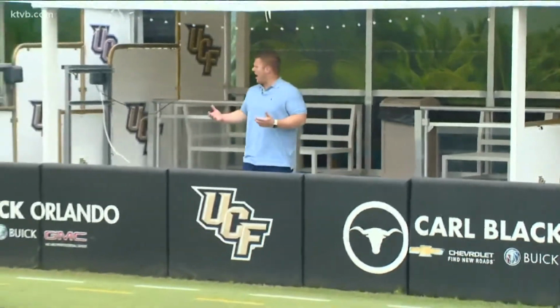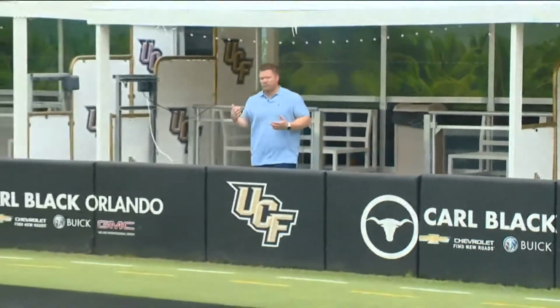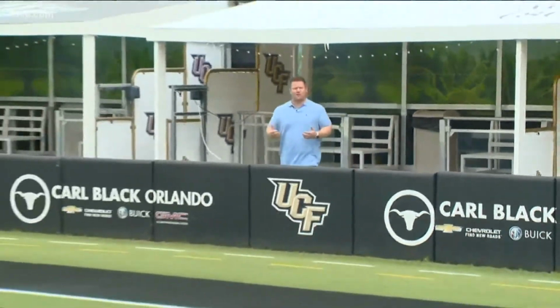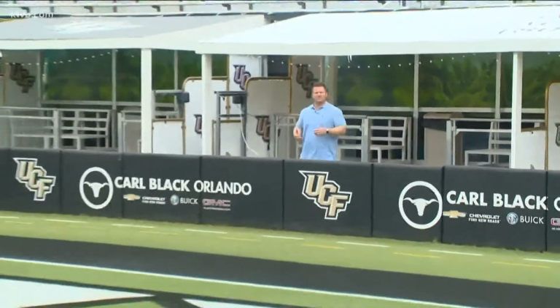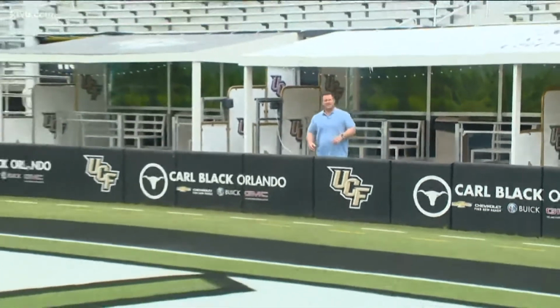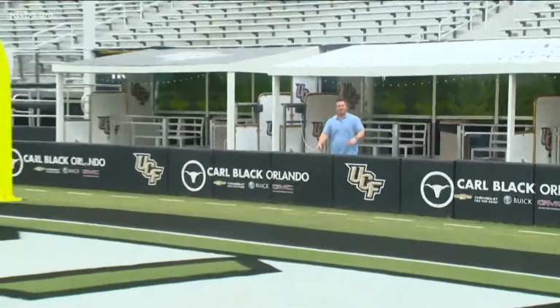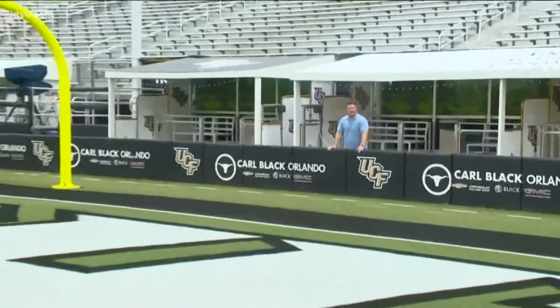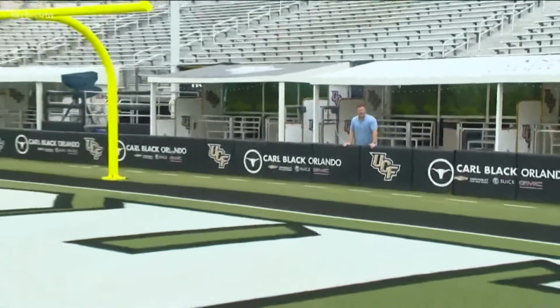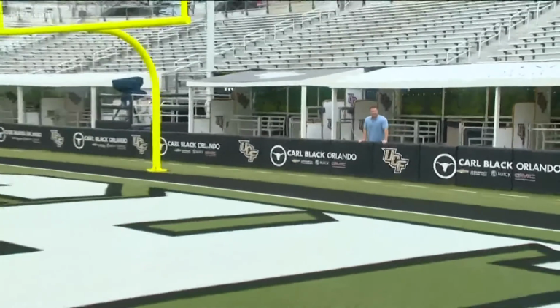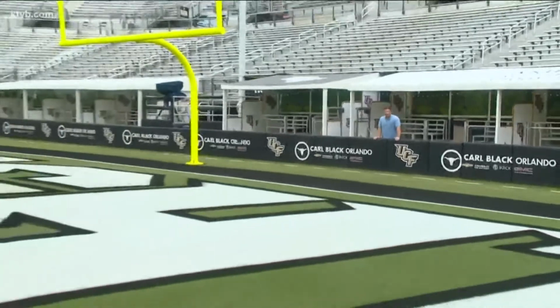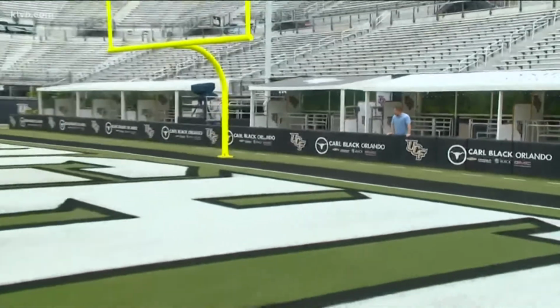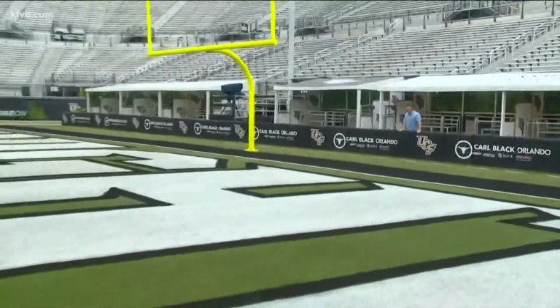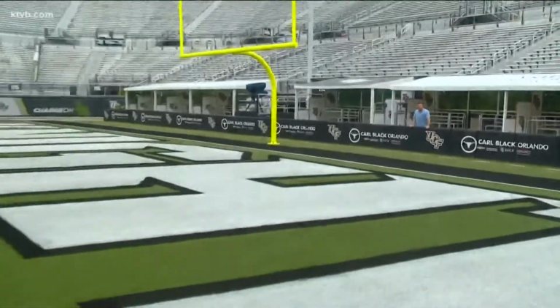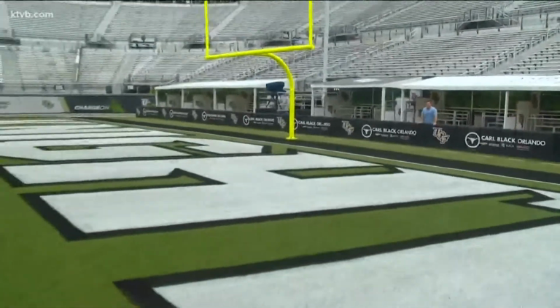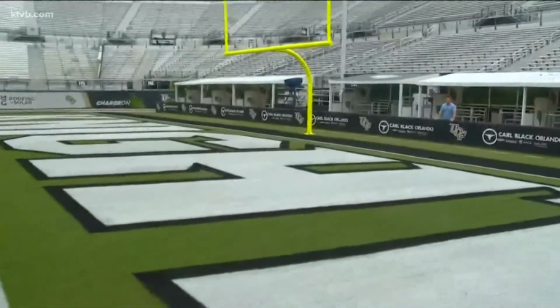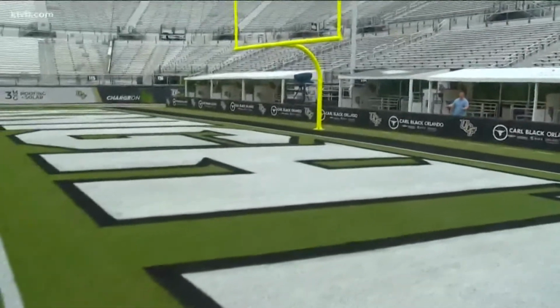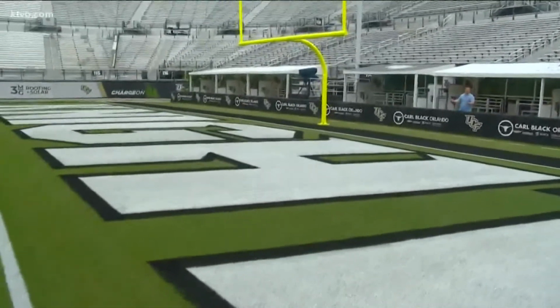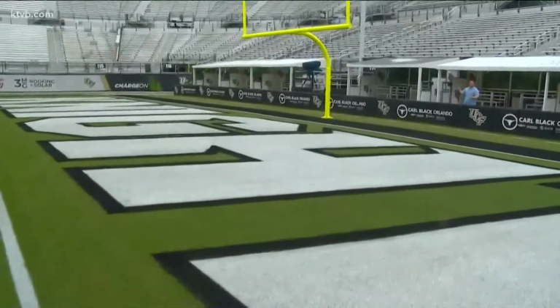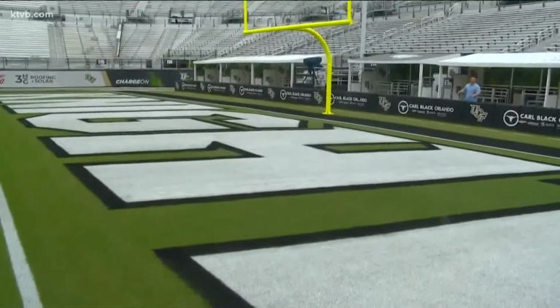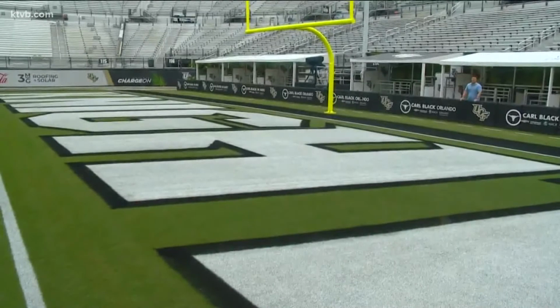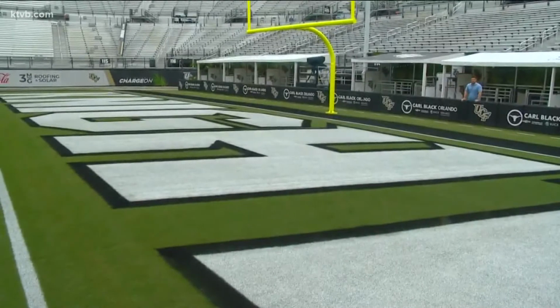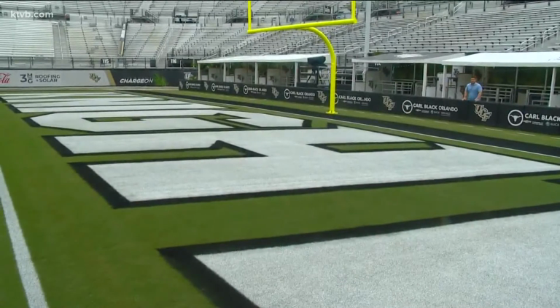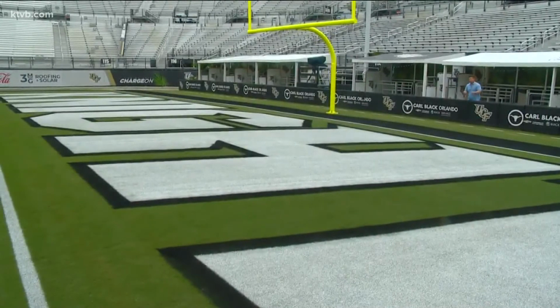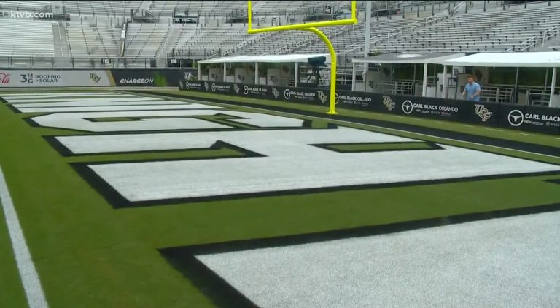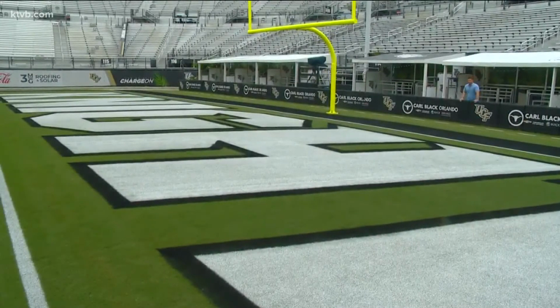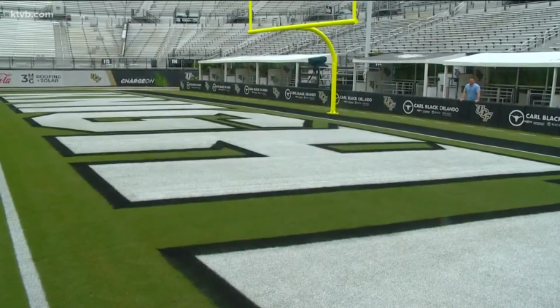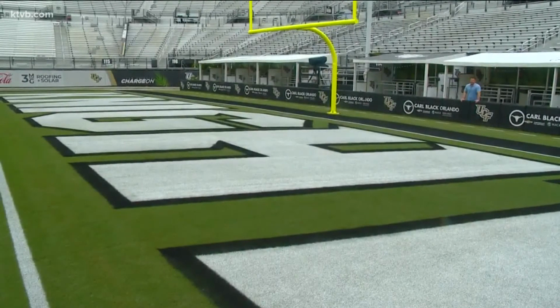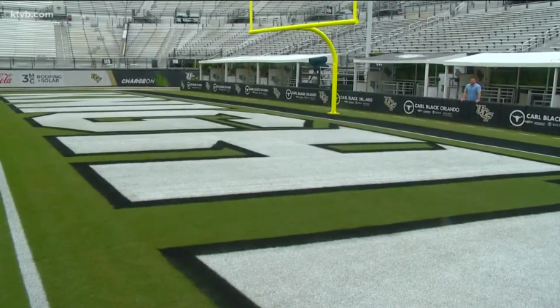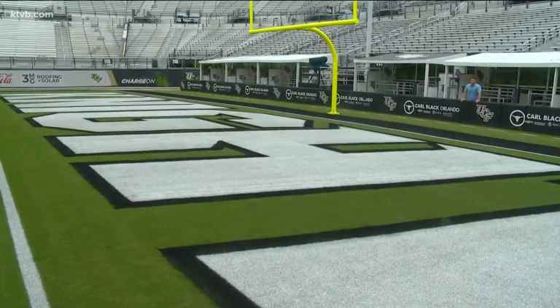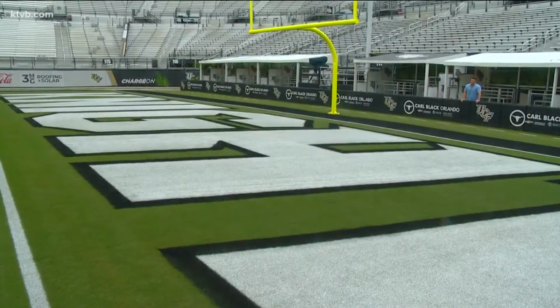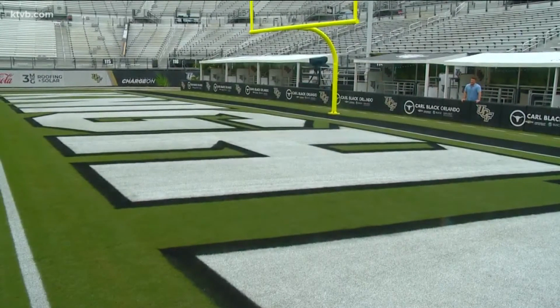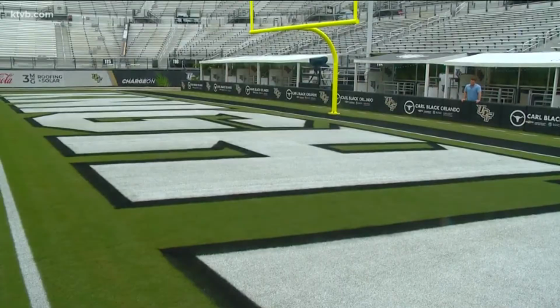They know how to do football season here in Florida. And check out how close fans actually get to the action. When UCF scores, you get a bunch of cheers. When Boise State scores, they're going to get a face full of booze — and not the kind you drink.